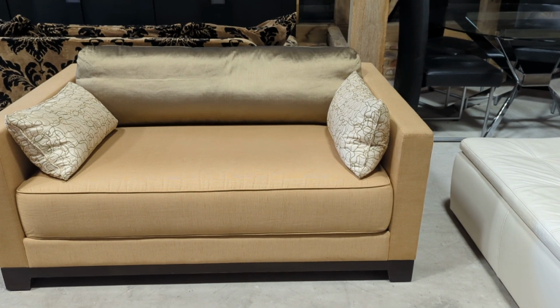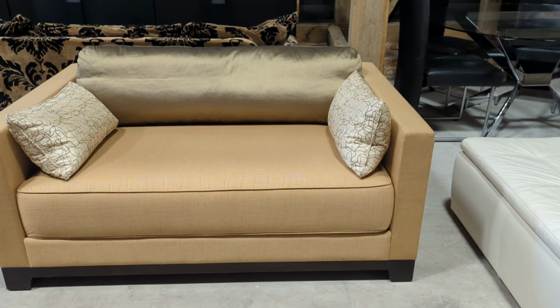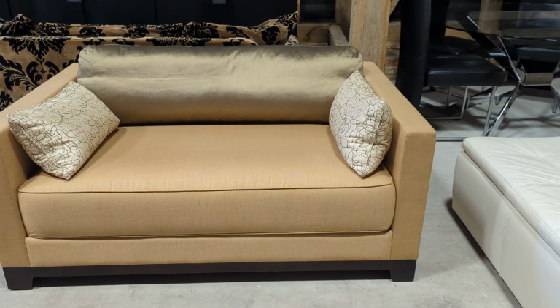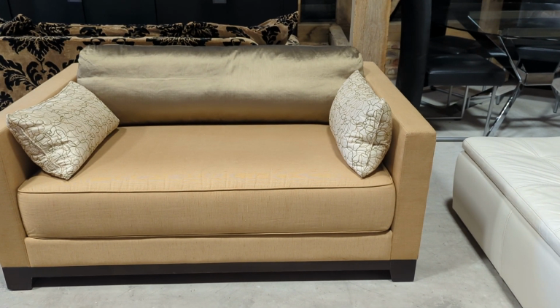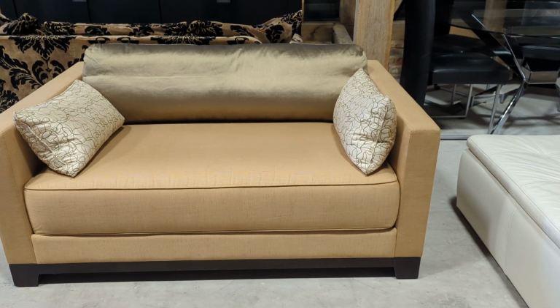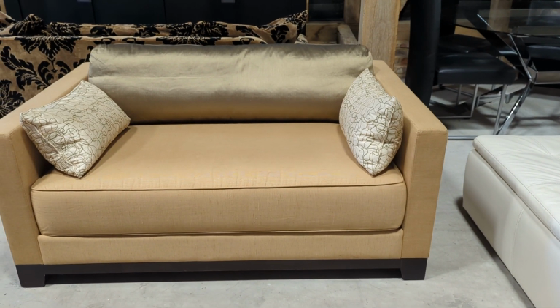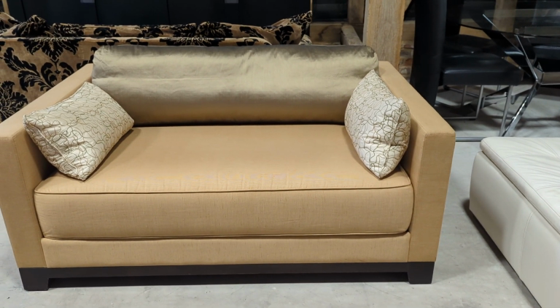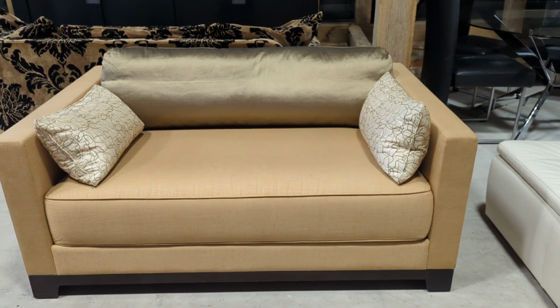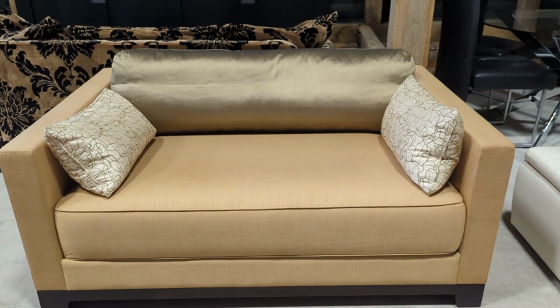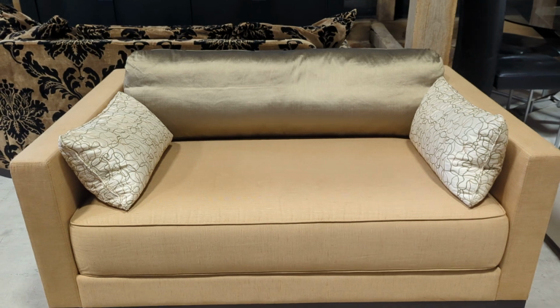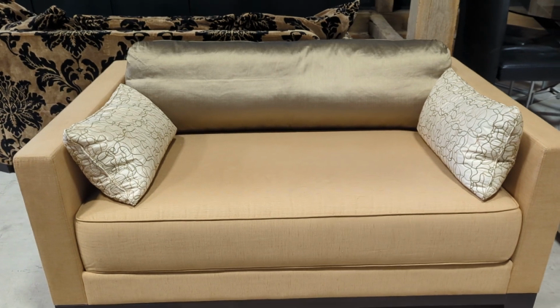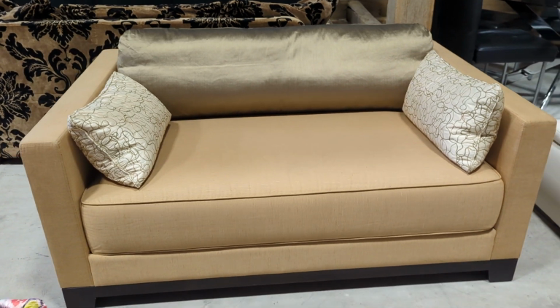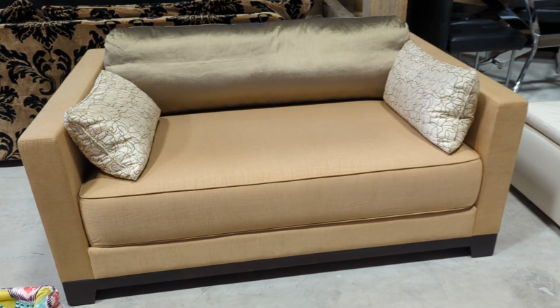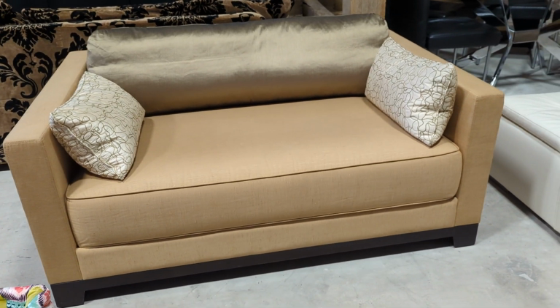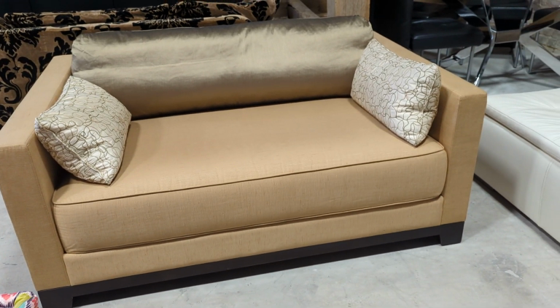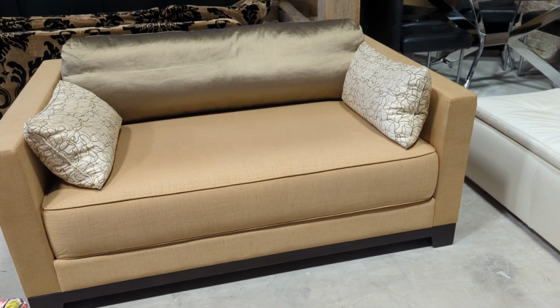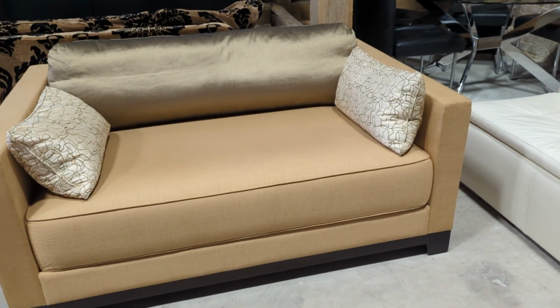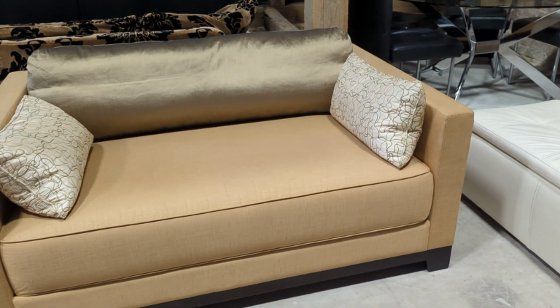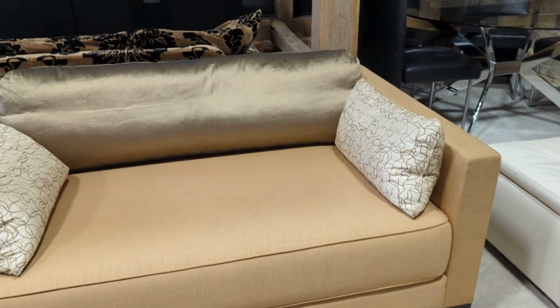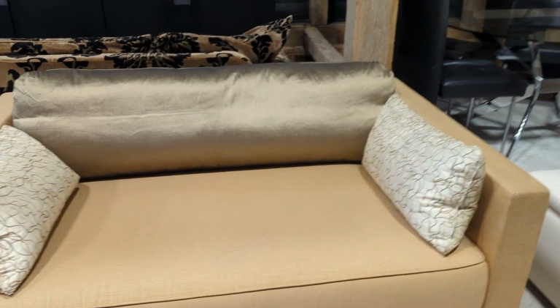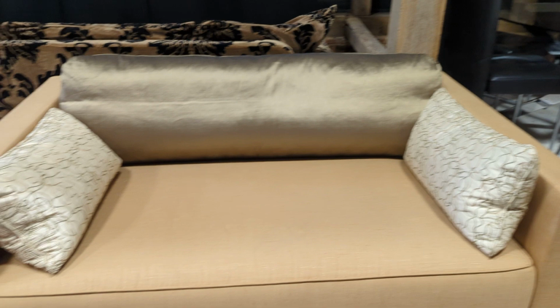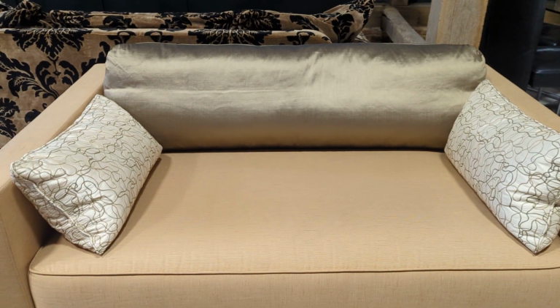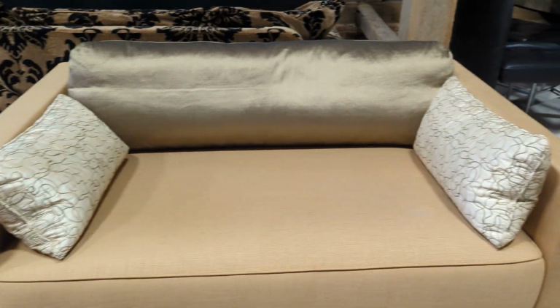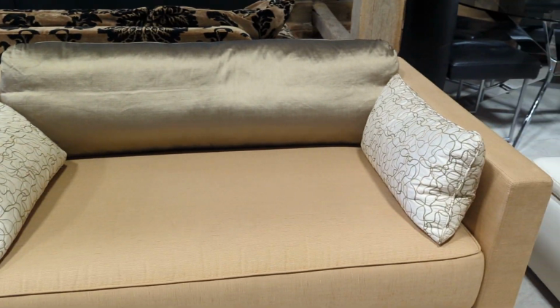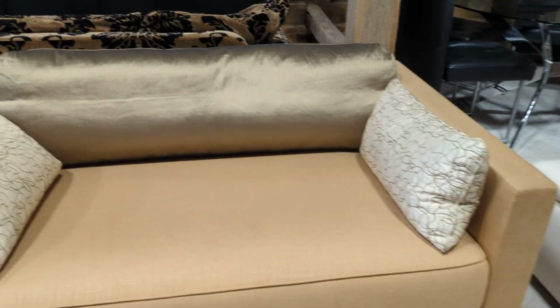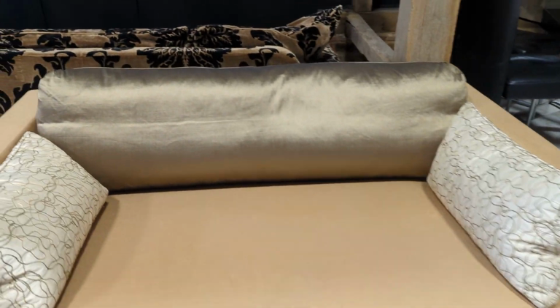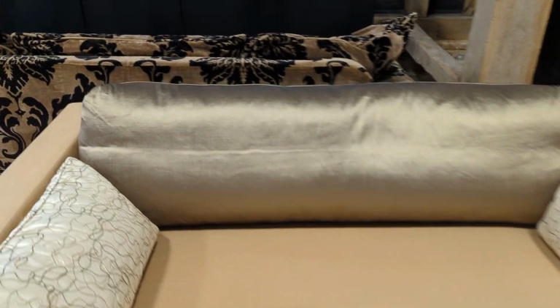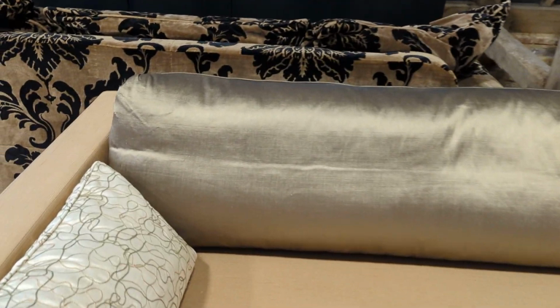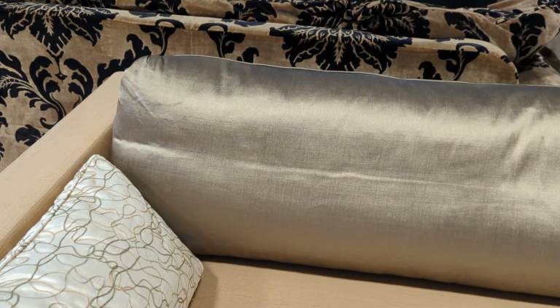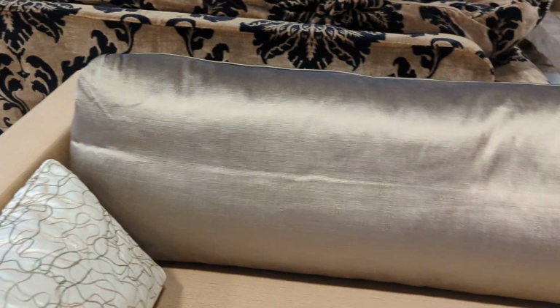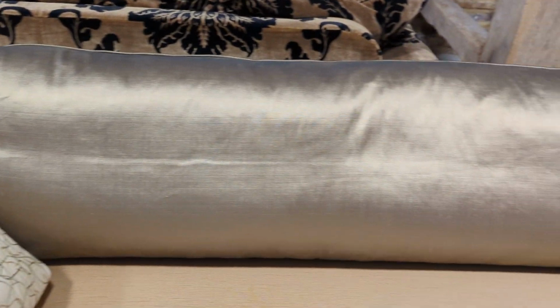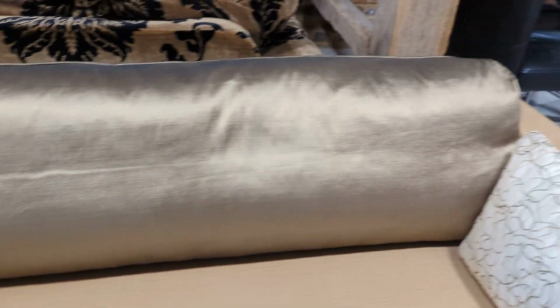I absolutely love this sofa. Really nicely made. It really does weigh quite a lot considering its size. It comes with the two side cushions and that beautiful gold rear cushion.